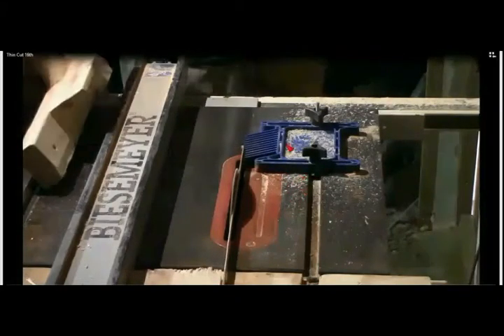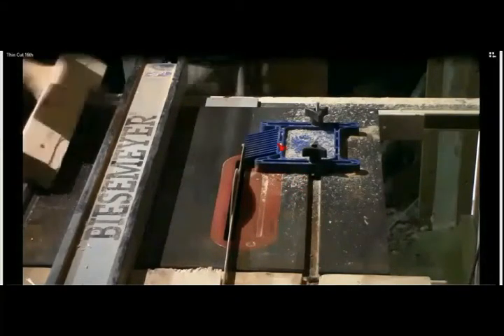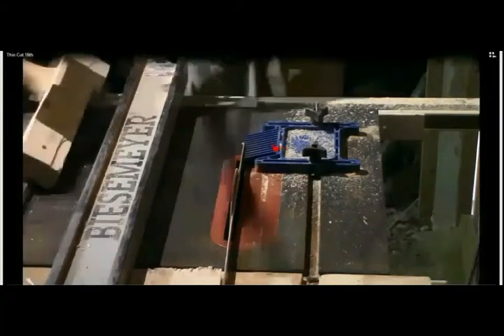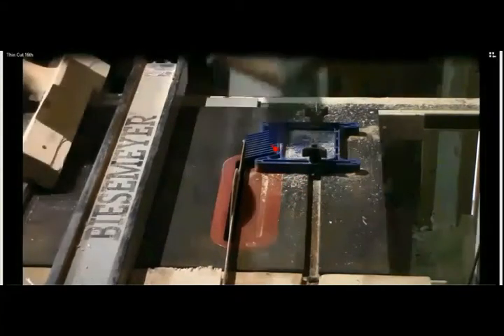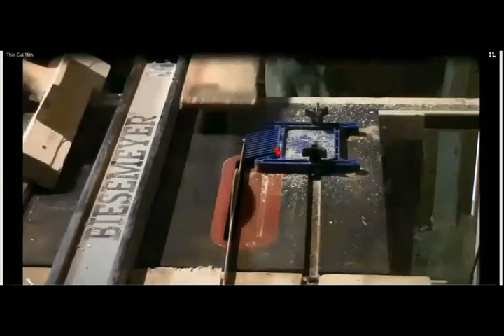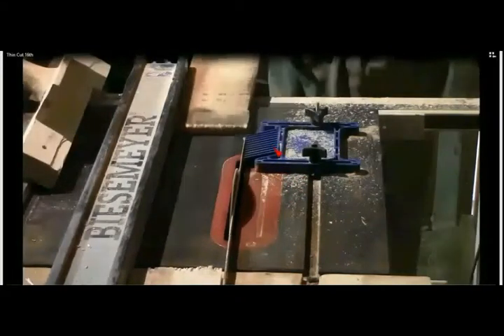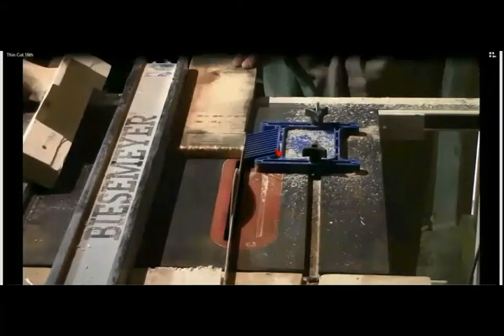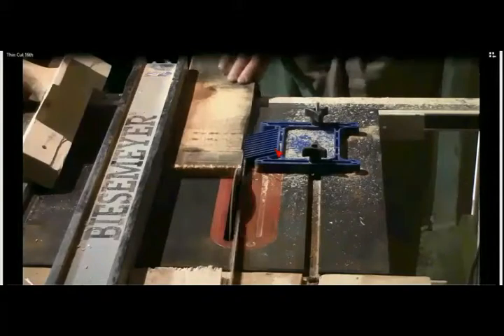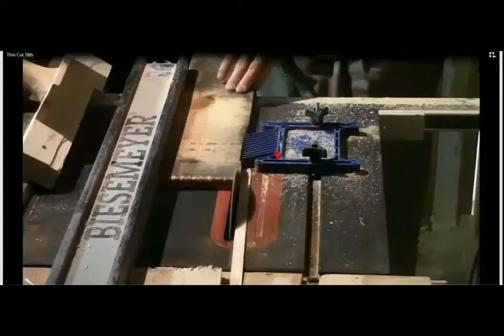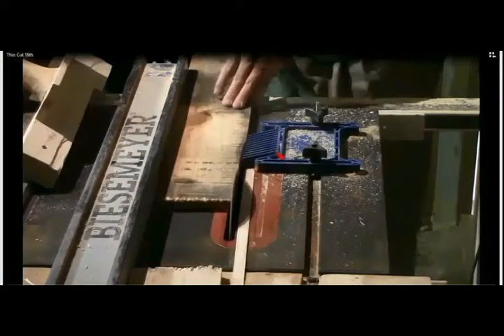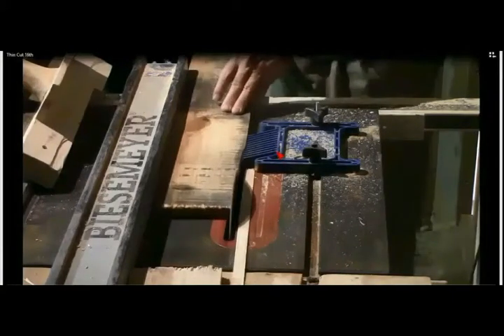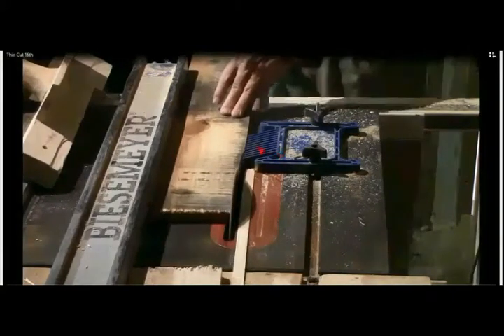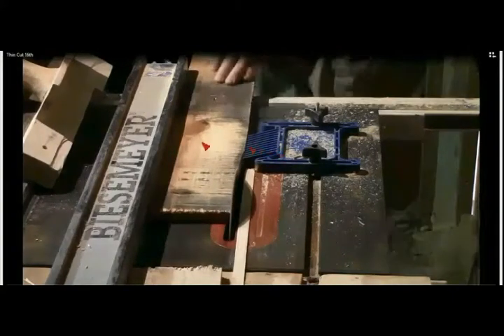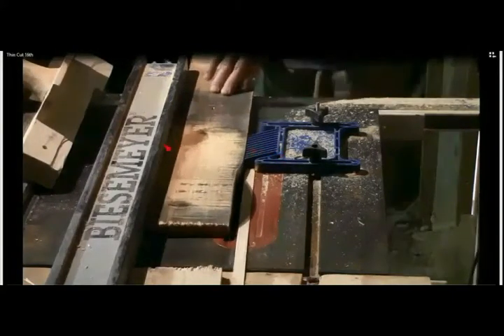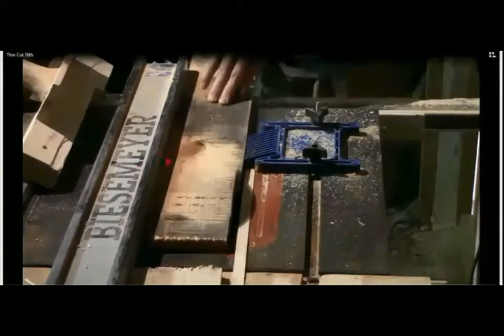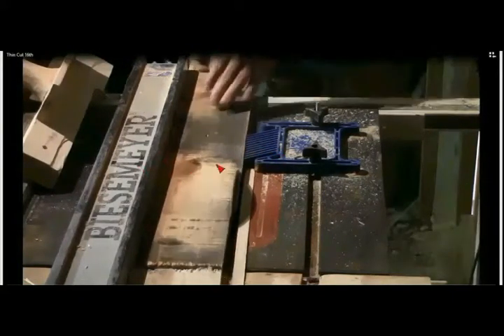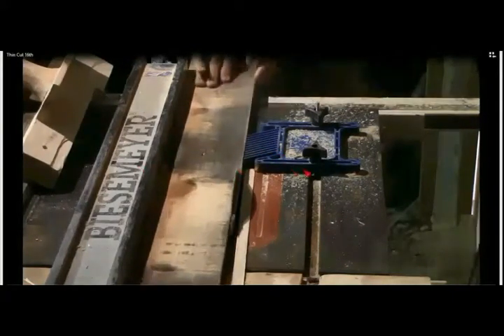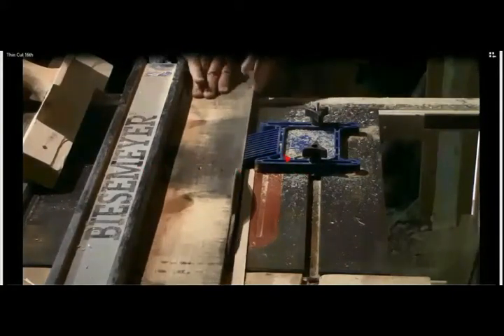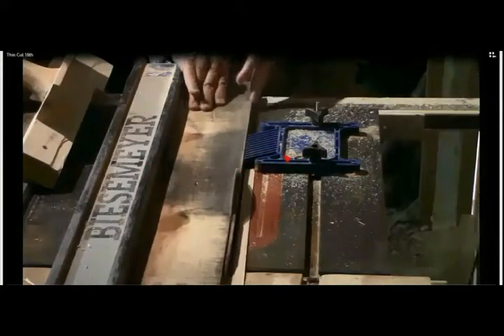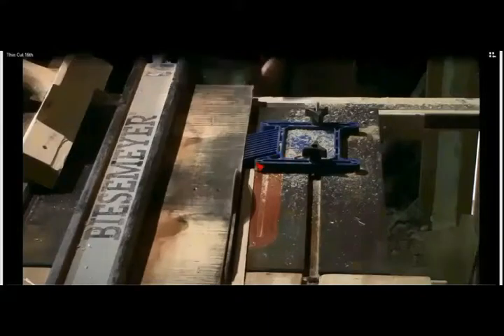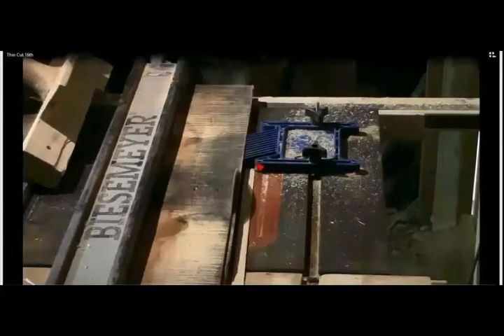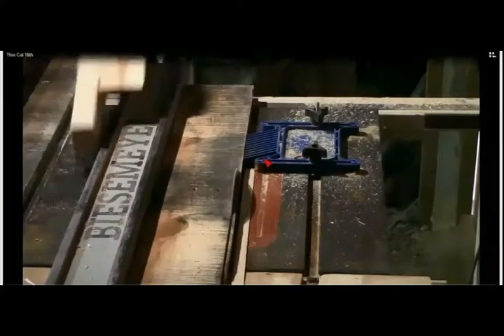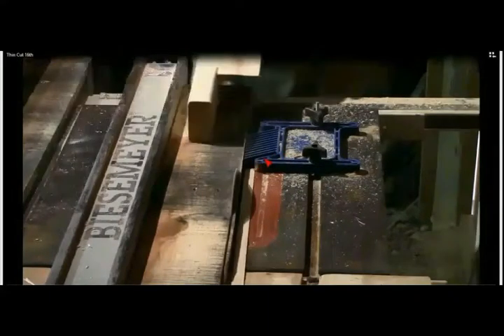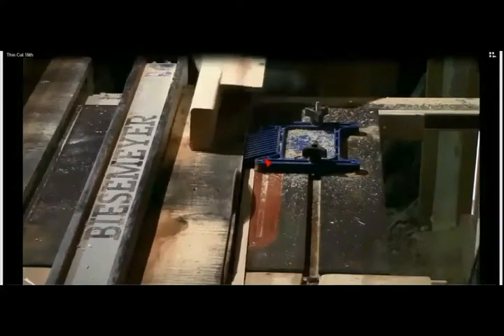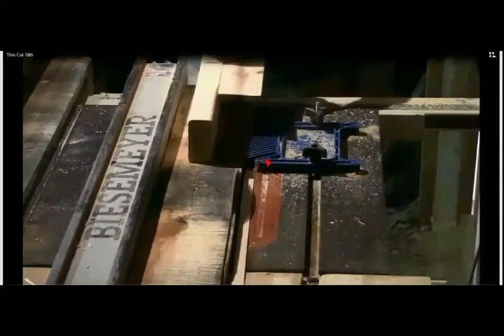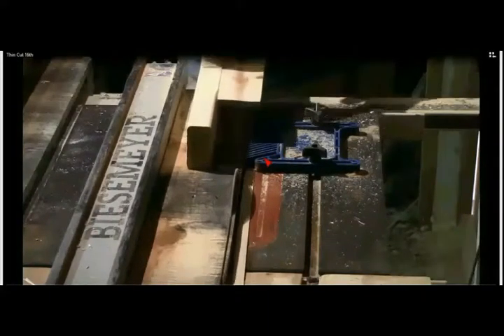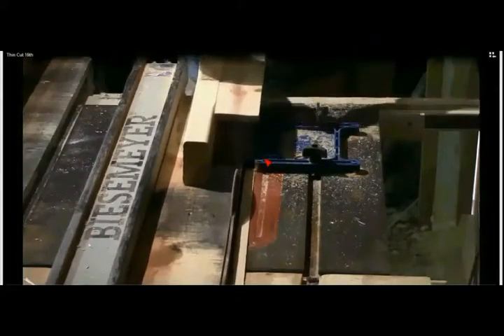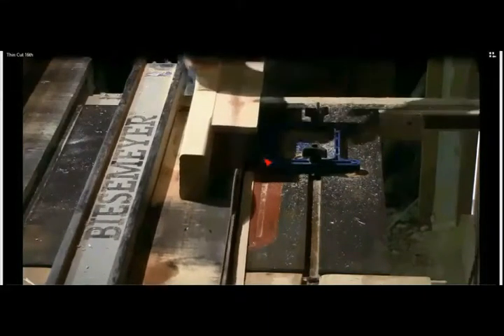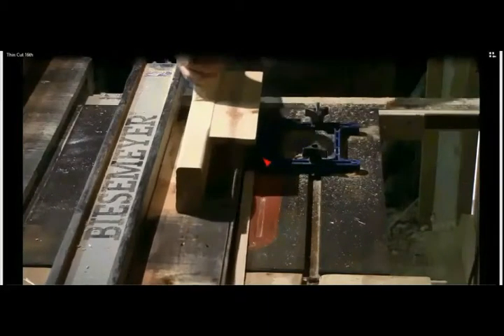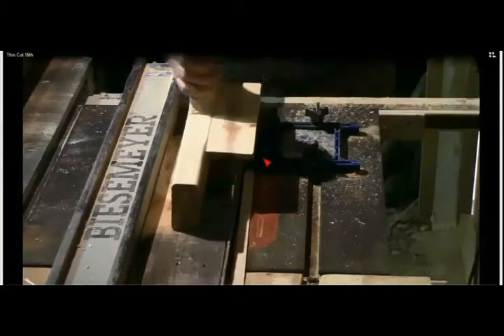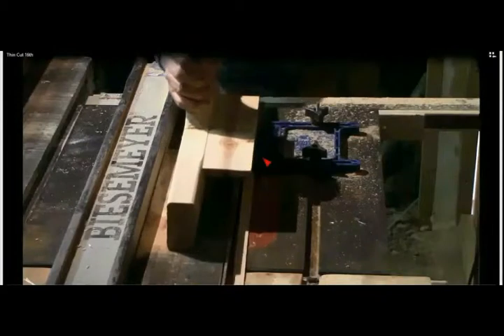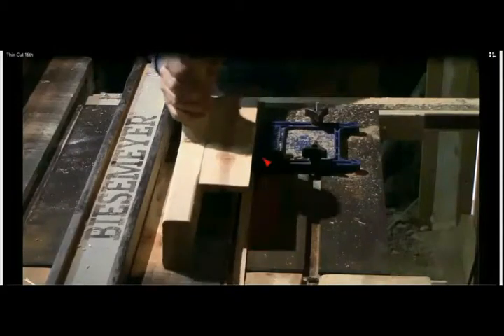The feather board really does a good job — you see how it pushes against the fence. It allows me to make a very nice straight edge on these pallet boards.